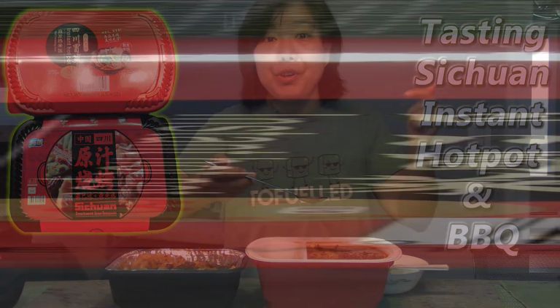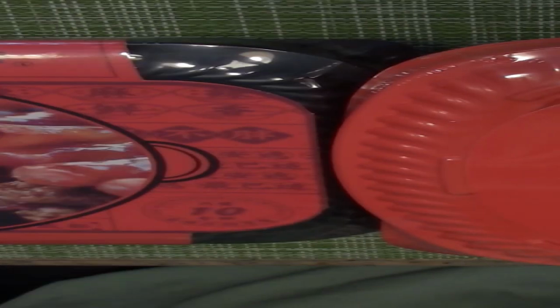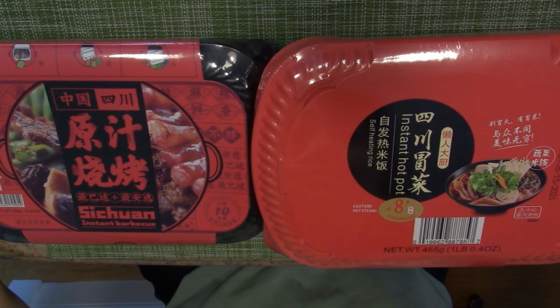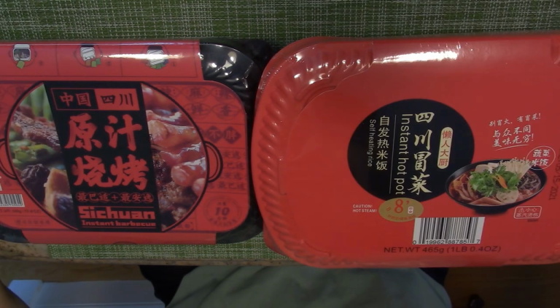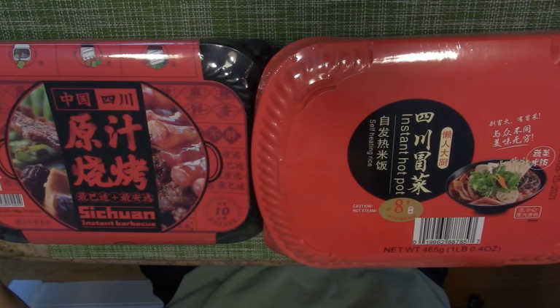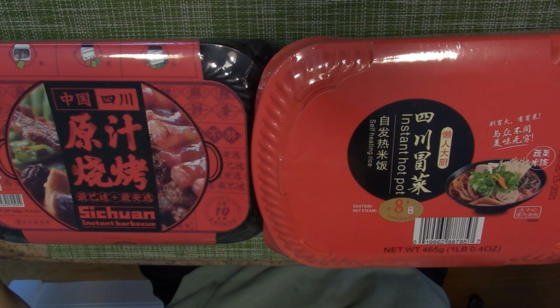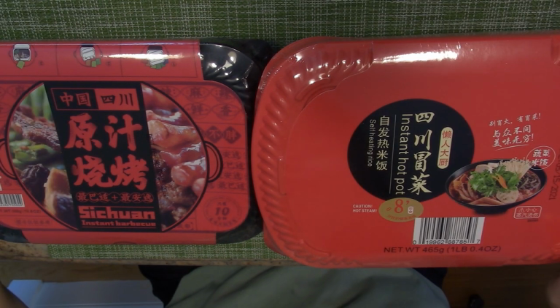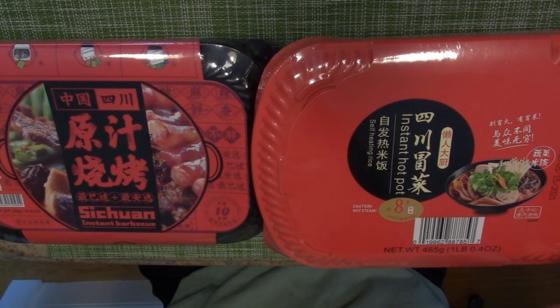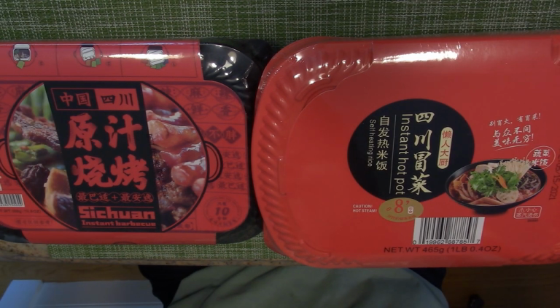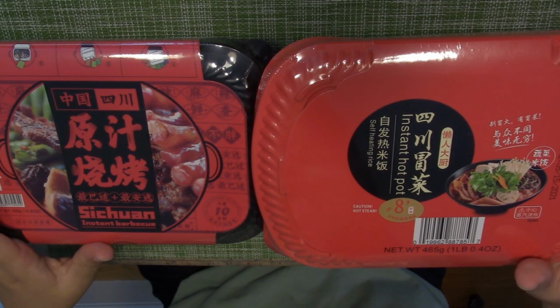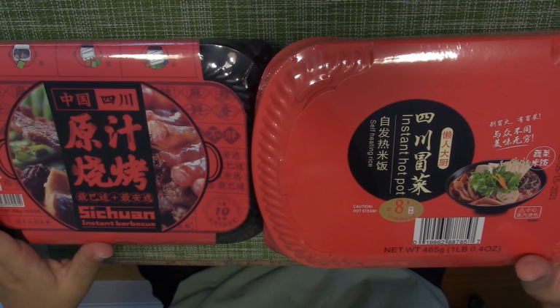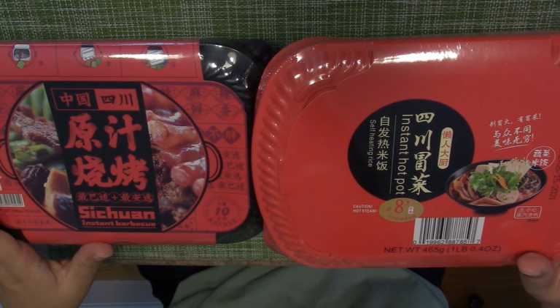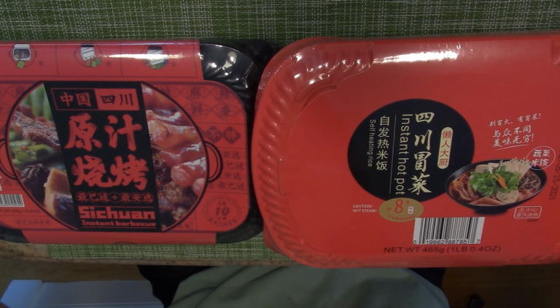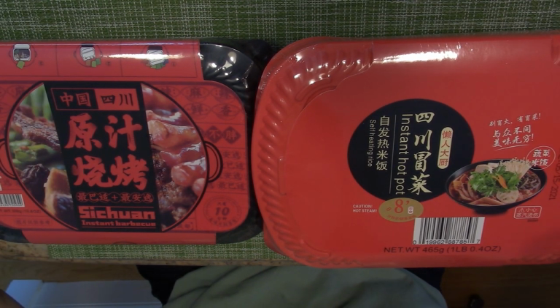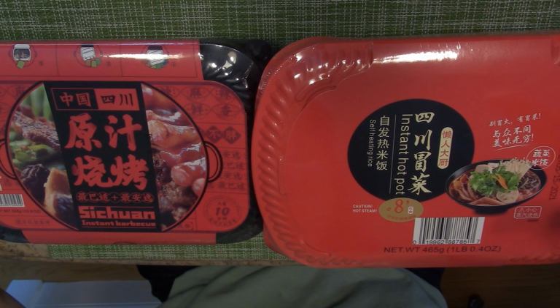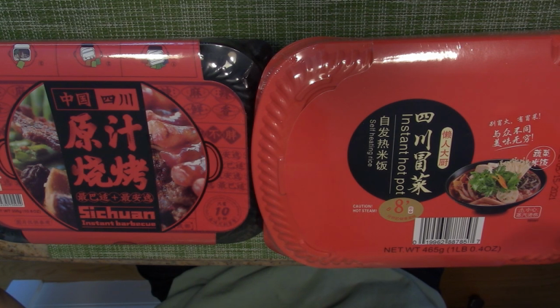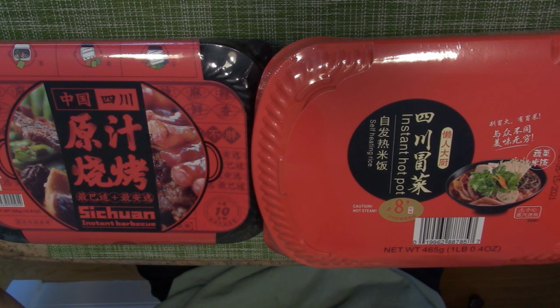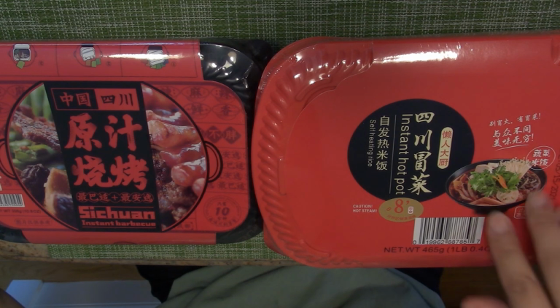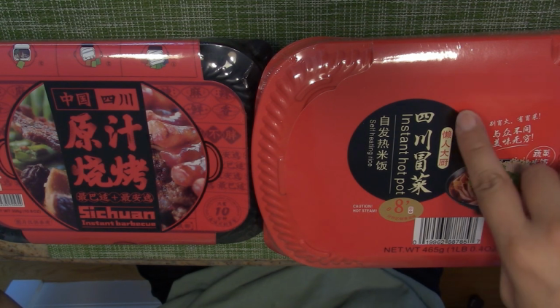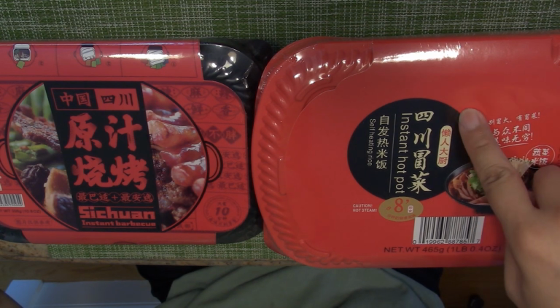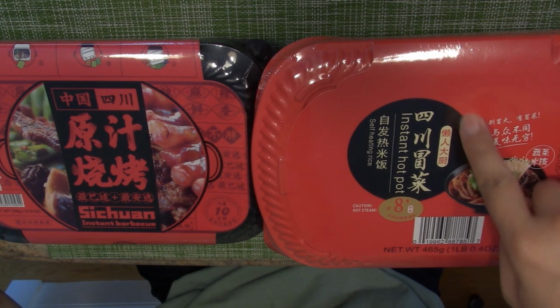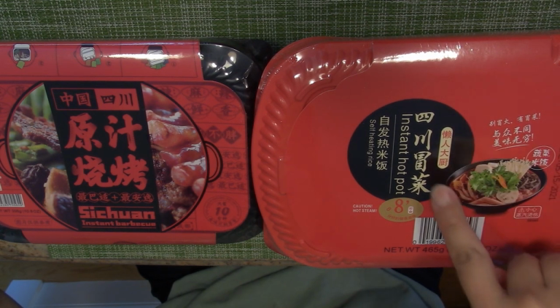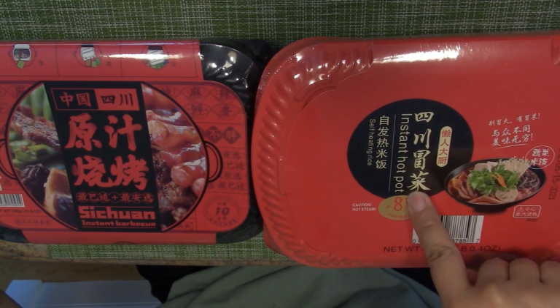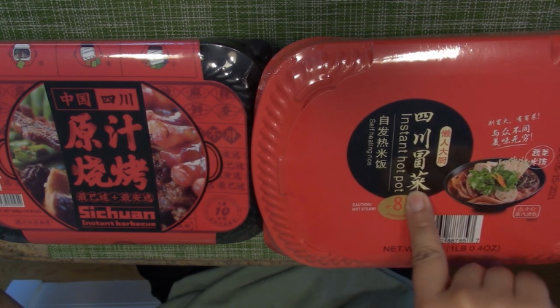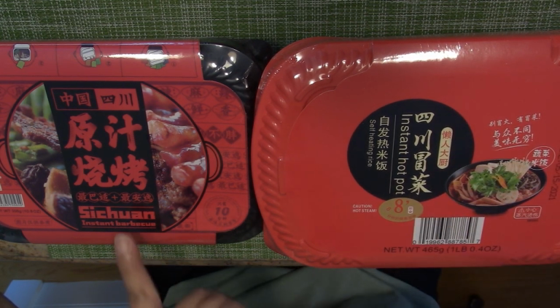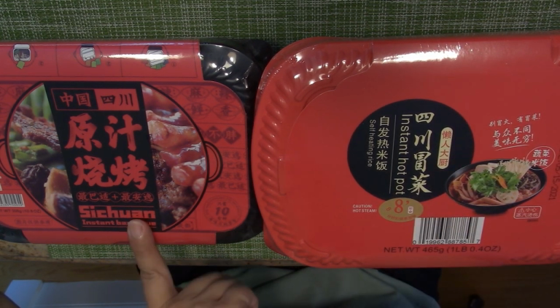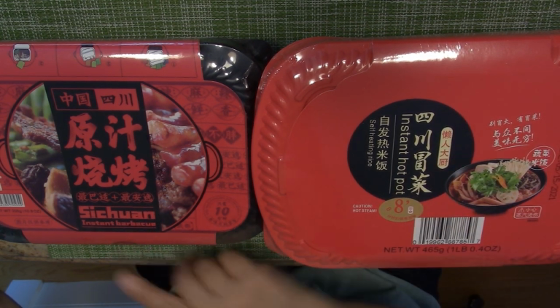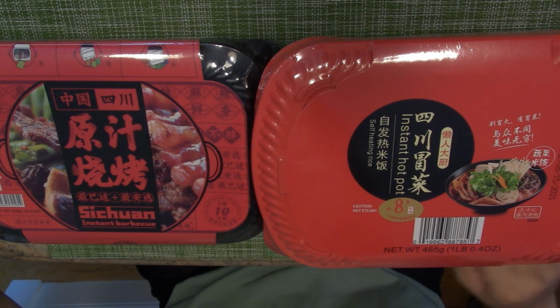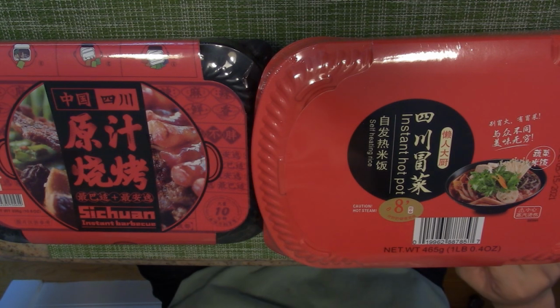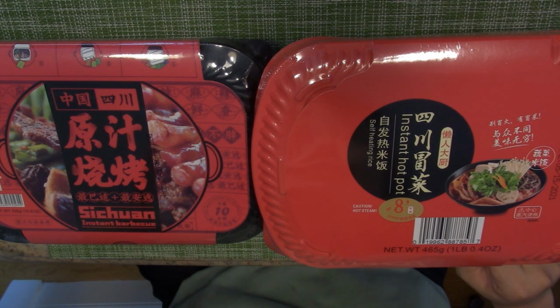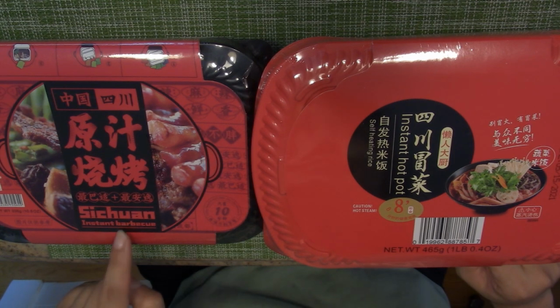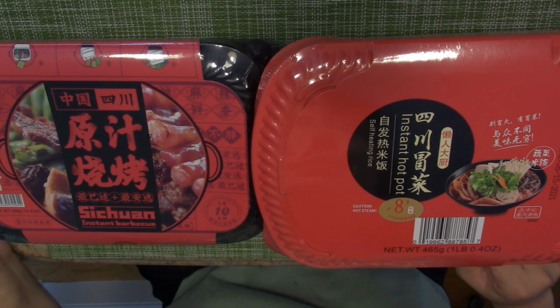Hi everyone, welcome to my channel. Today I got something interesting from the supermarket — the Asian supermarket. It's the Sichuan Instant Hot Pot and the Sichuan Instant Barbecue.